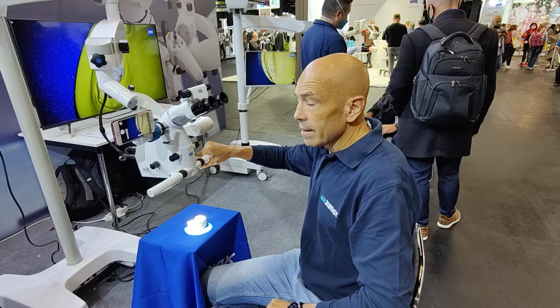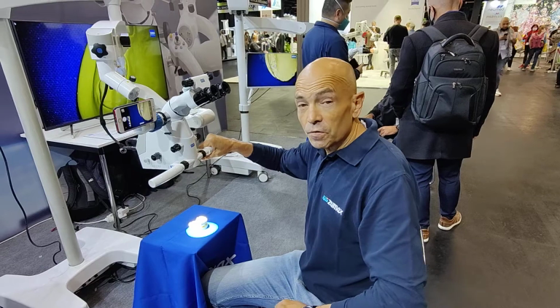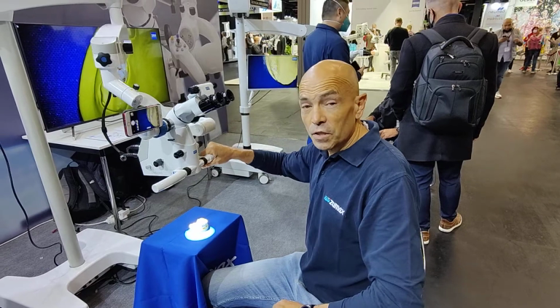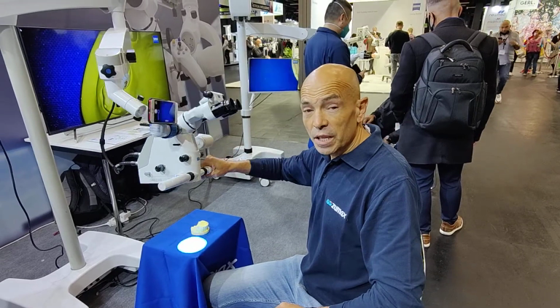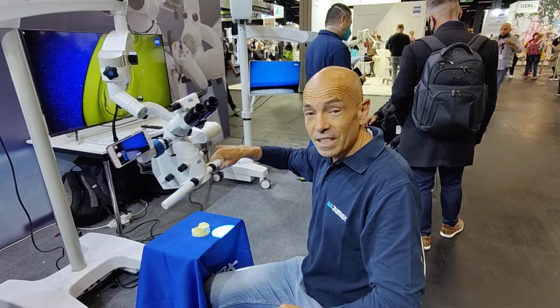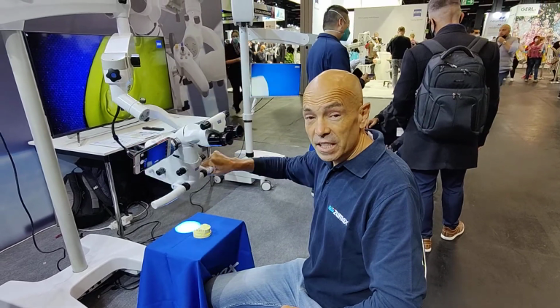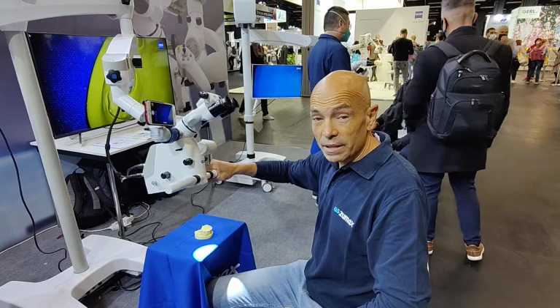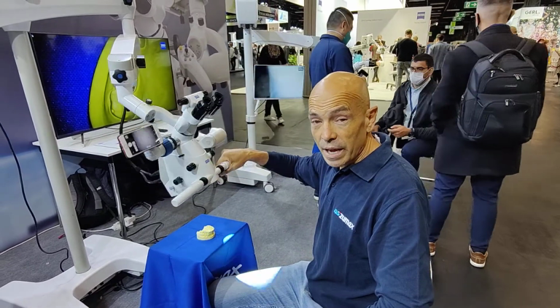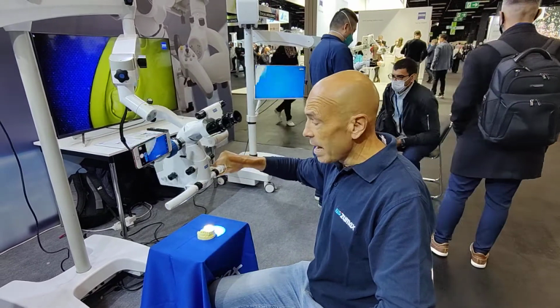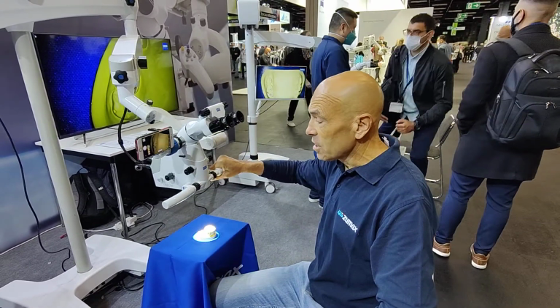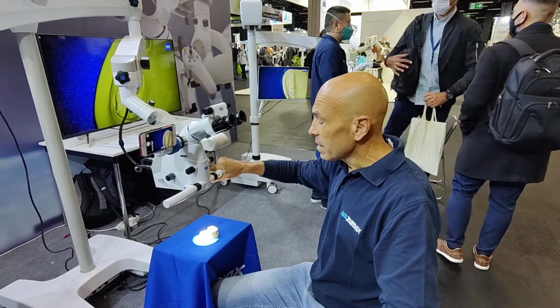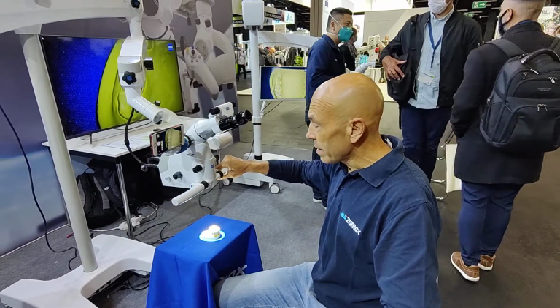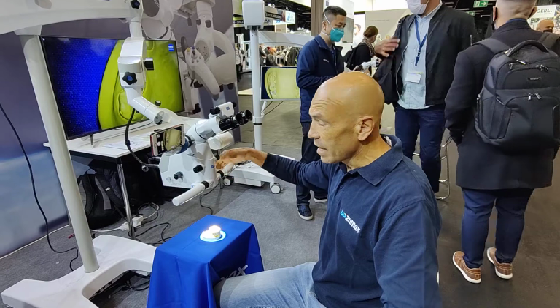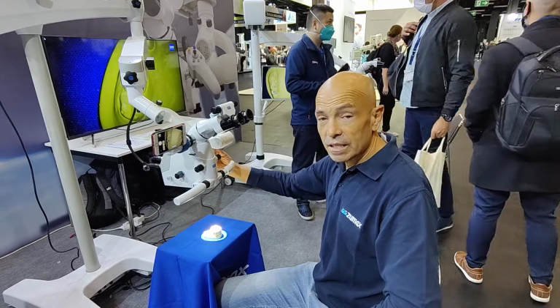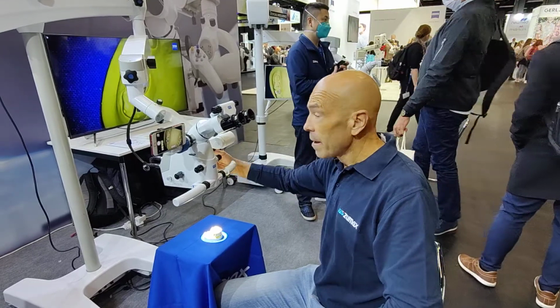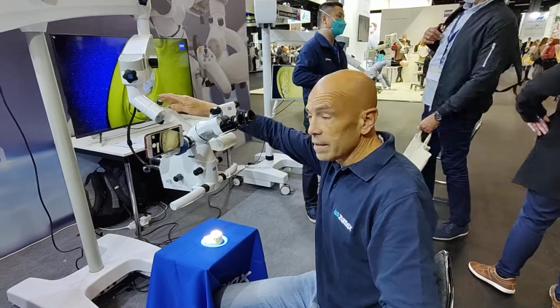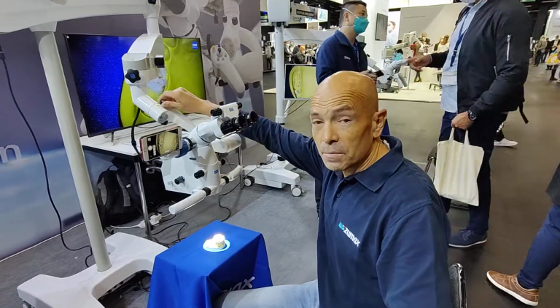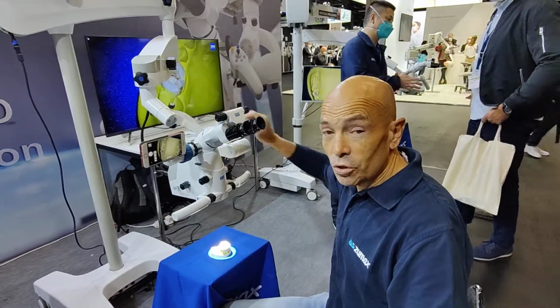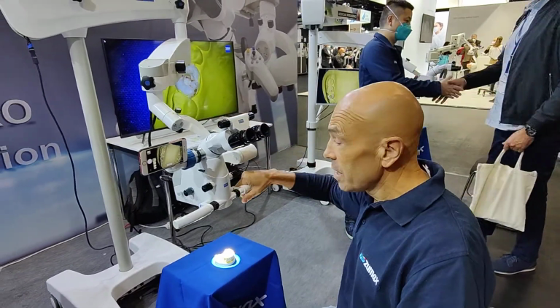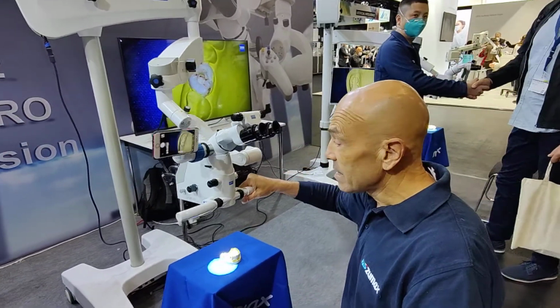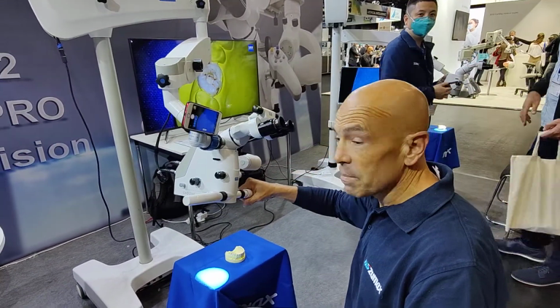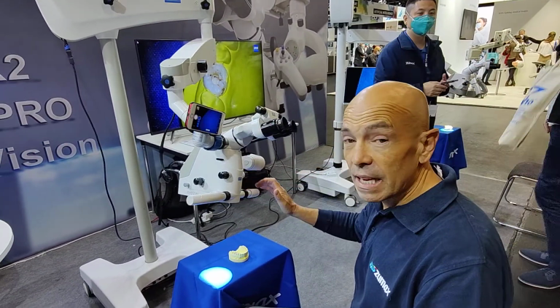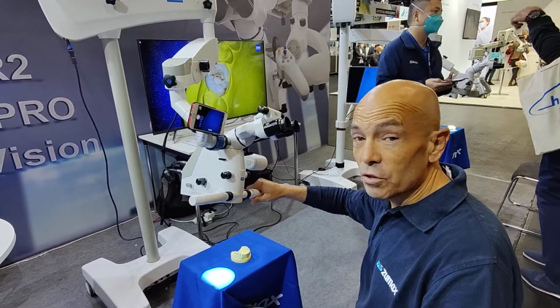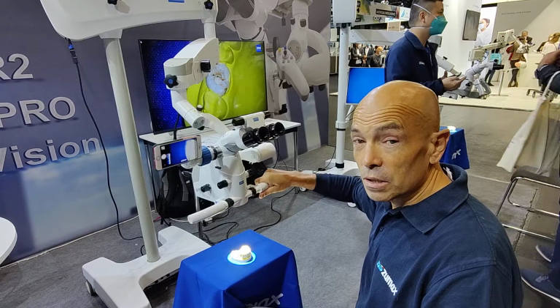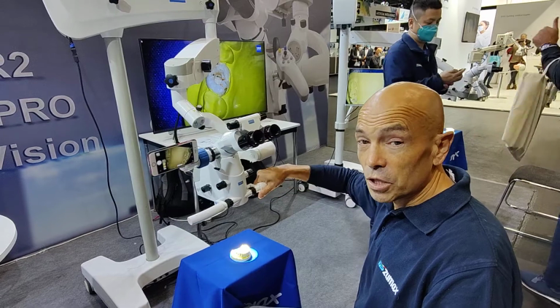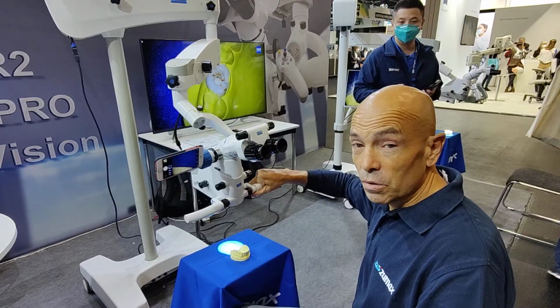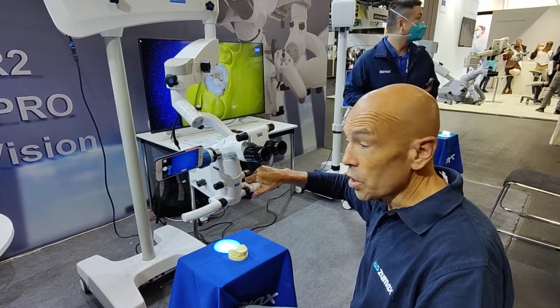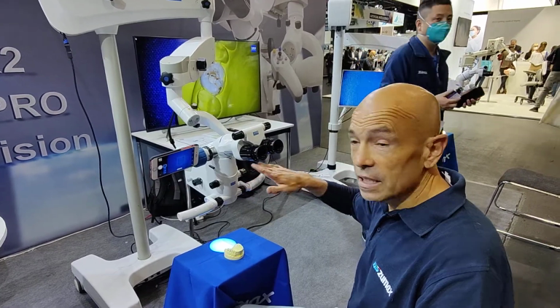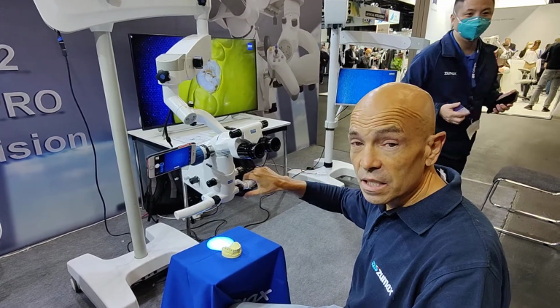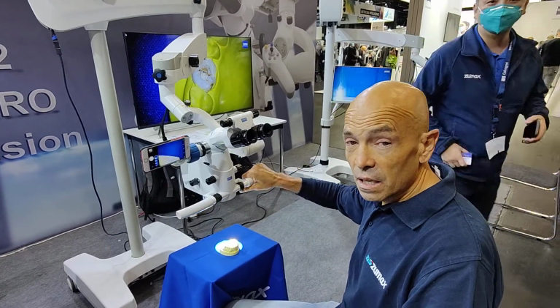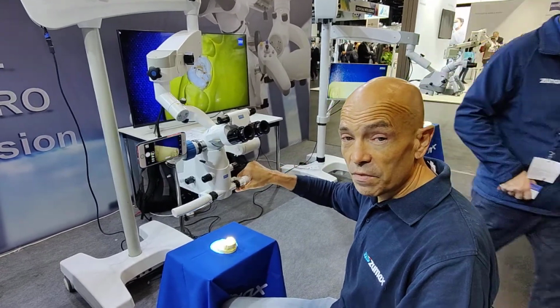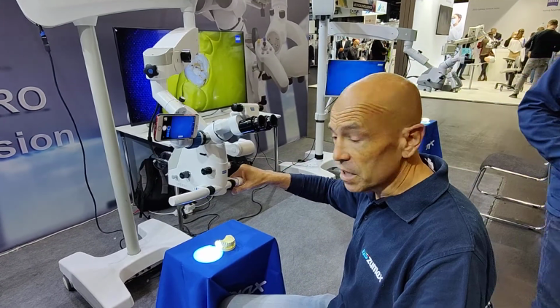A very good feature of this machine is that it's very easy to handle. You can adjust the arms so that it's easy, and at the same time you can put it in the position that you like to work and it stays, moving very easily.